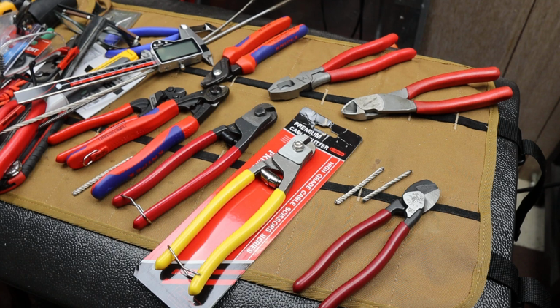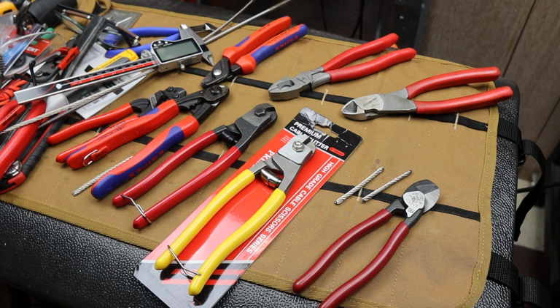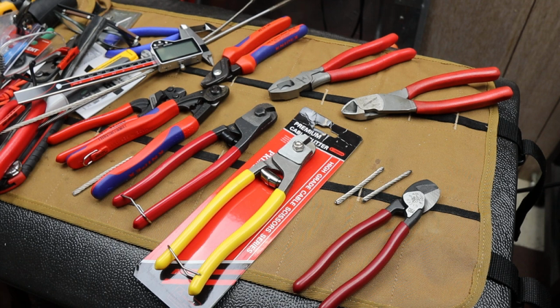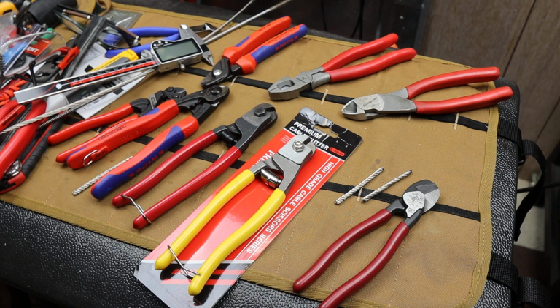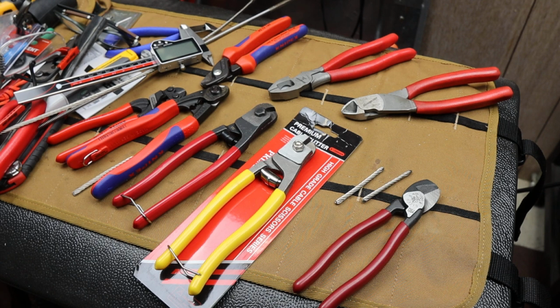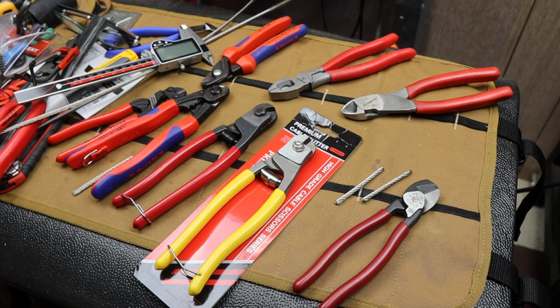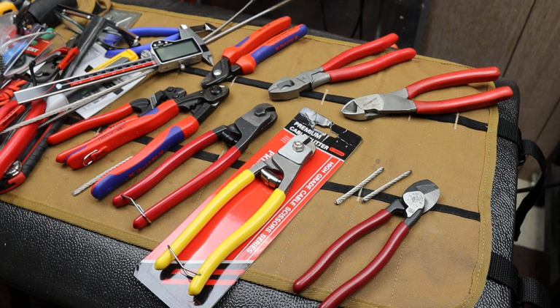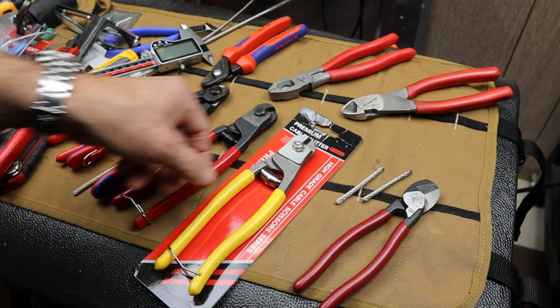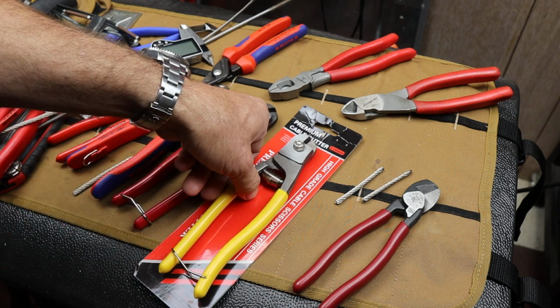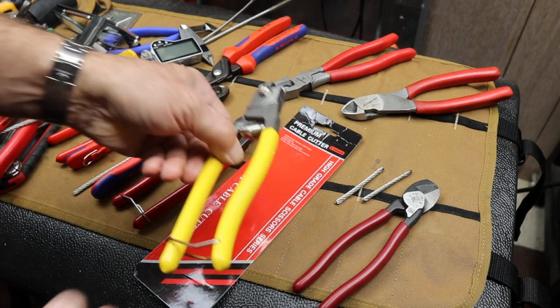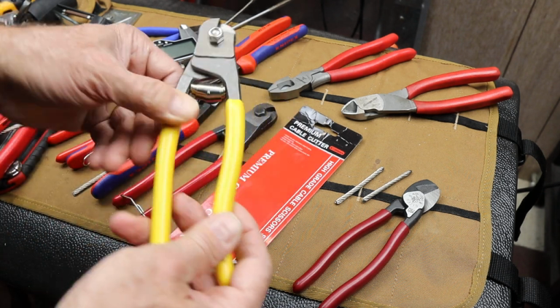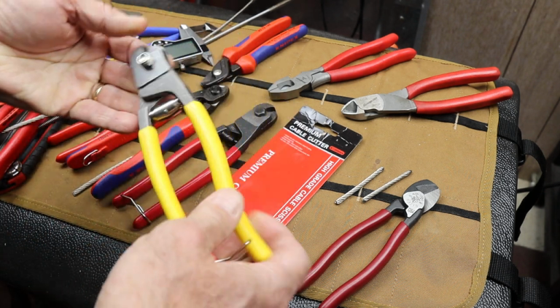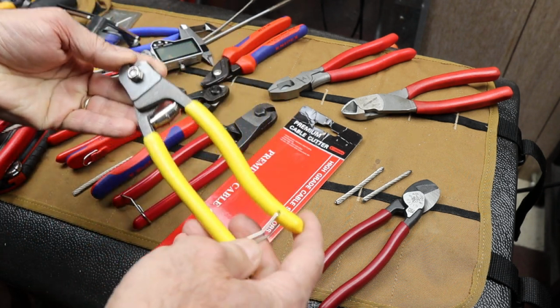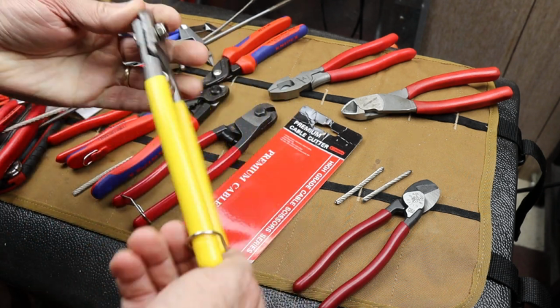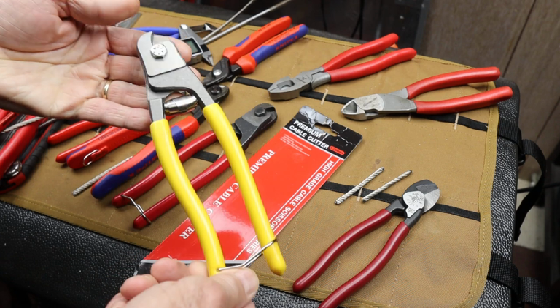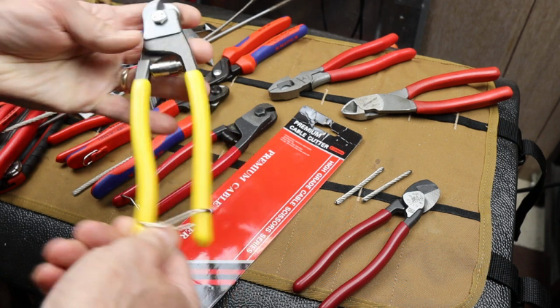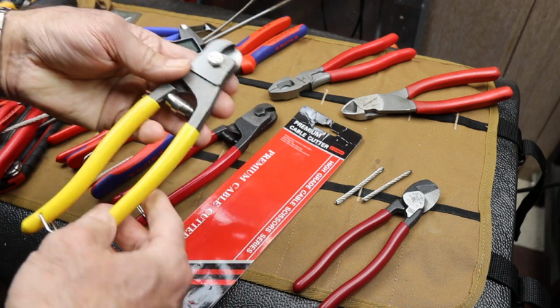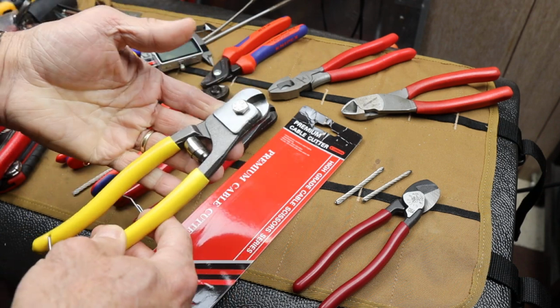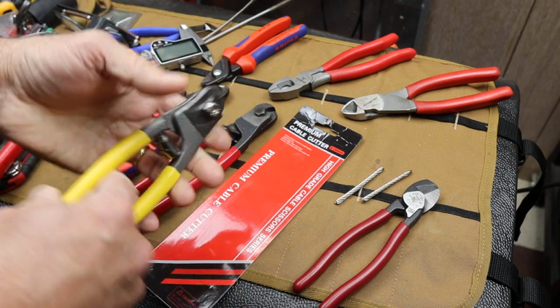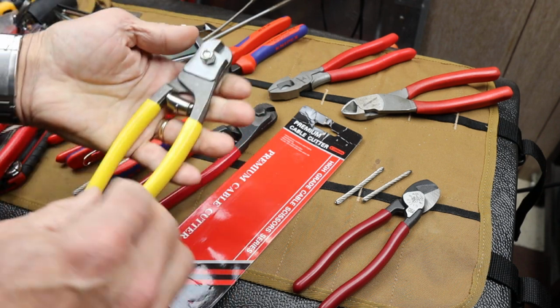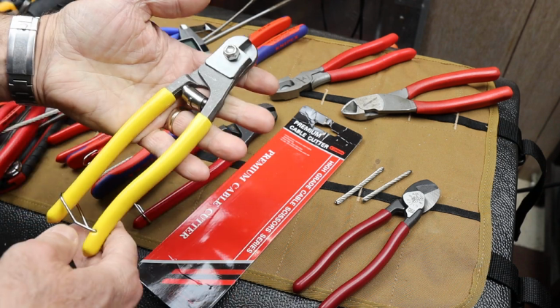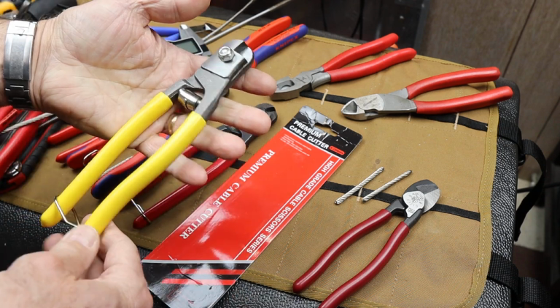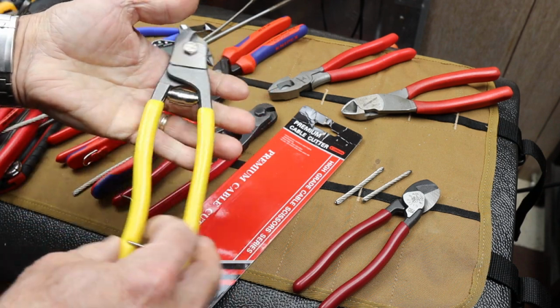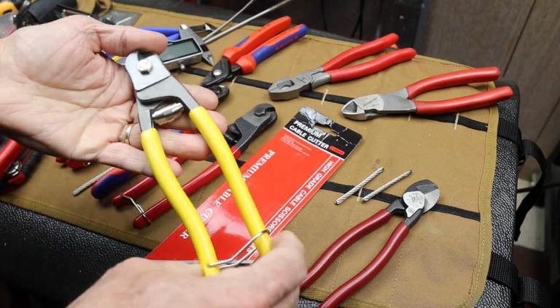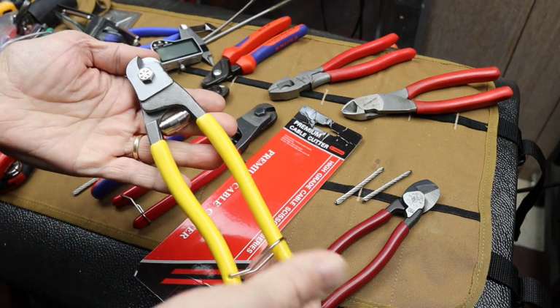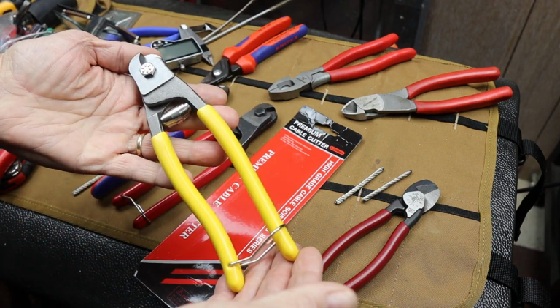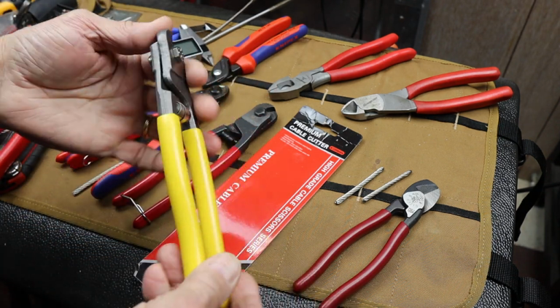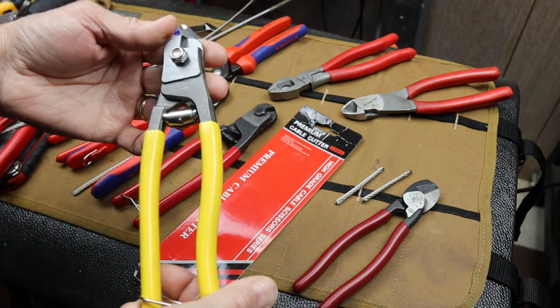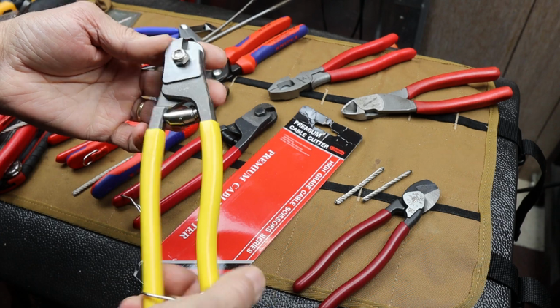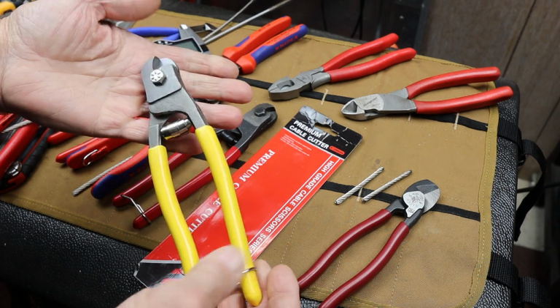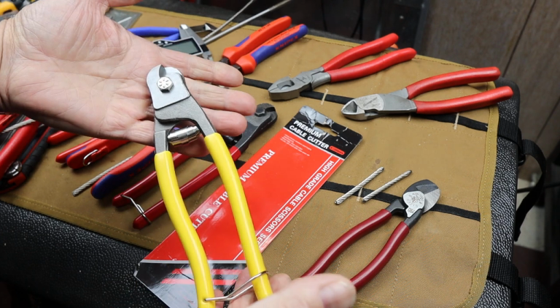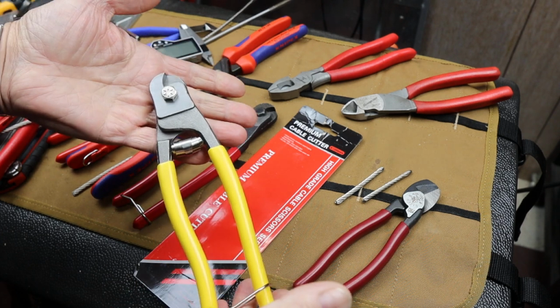Howdy folks, Doc here with Last Best Tool, and I'm thinking about Christmas shopping right now — not too far away from the end of the year — and I'd like to get some of these for my dog-owning friends.